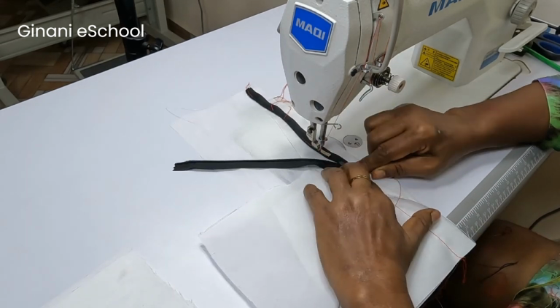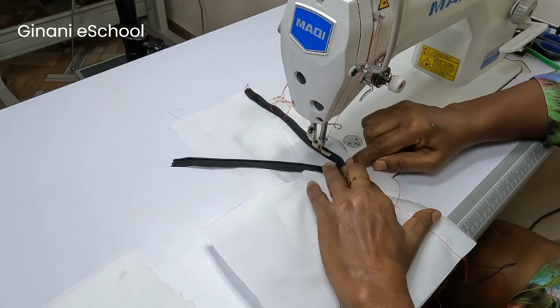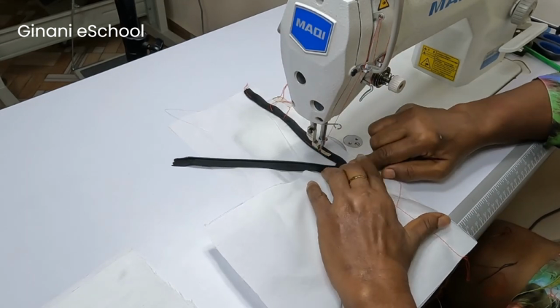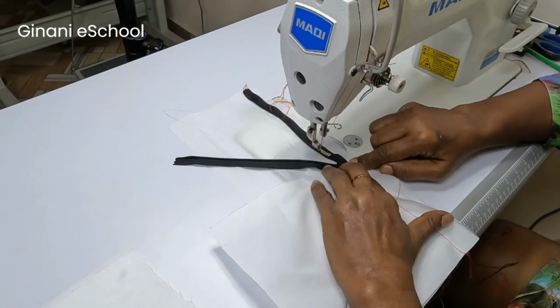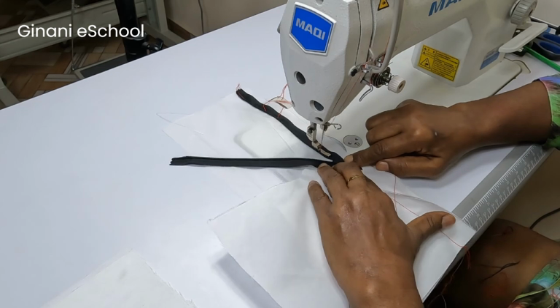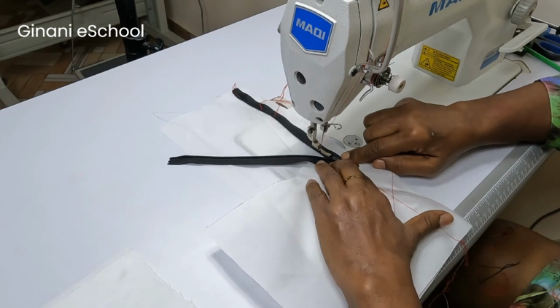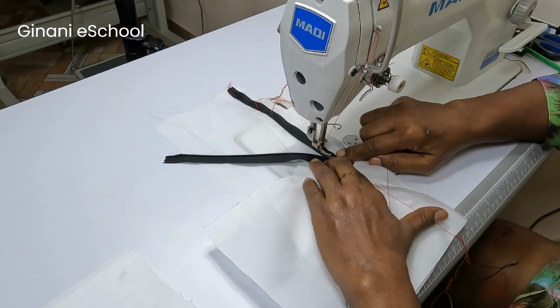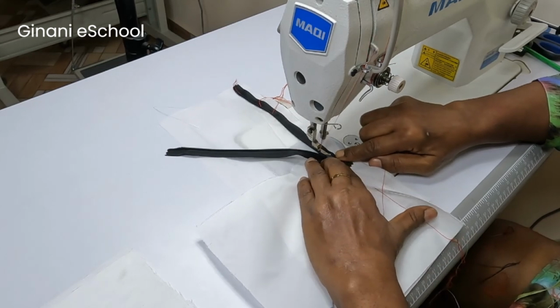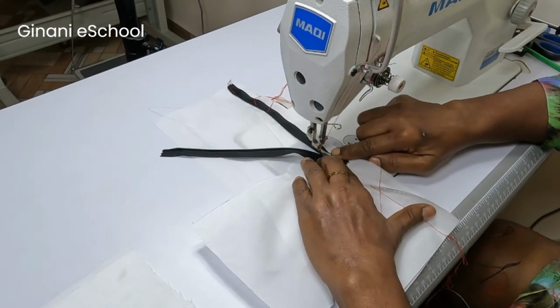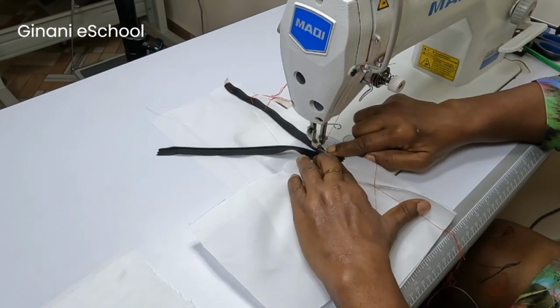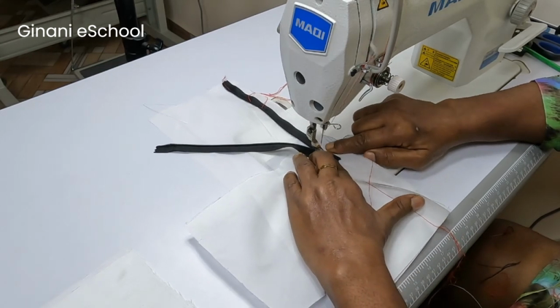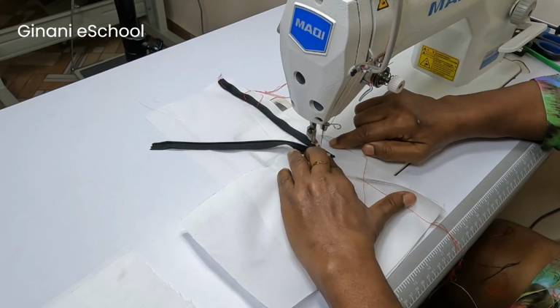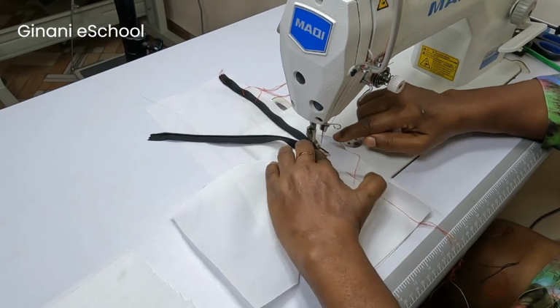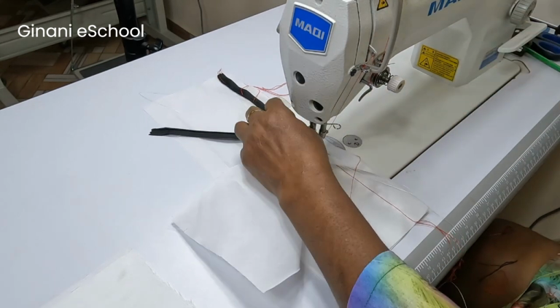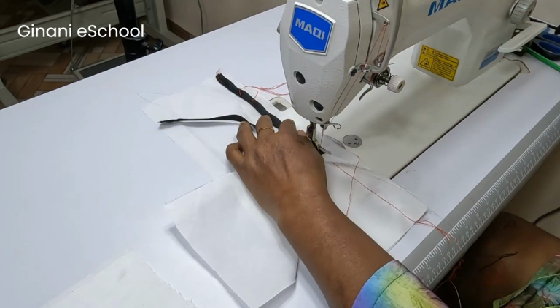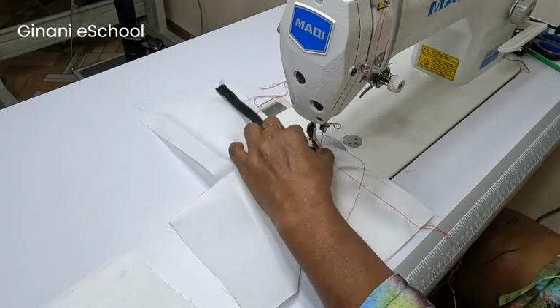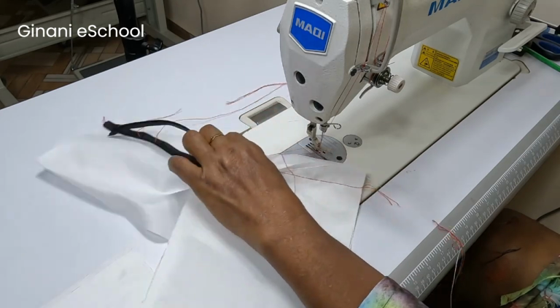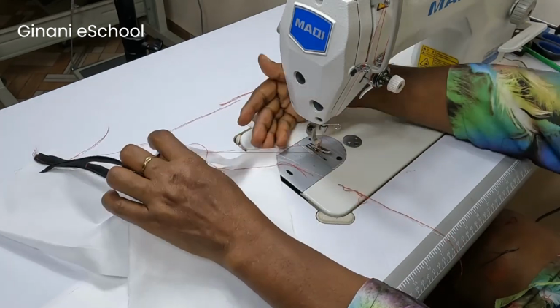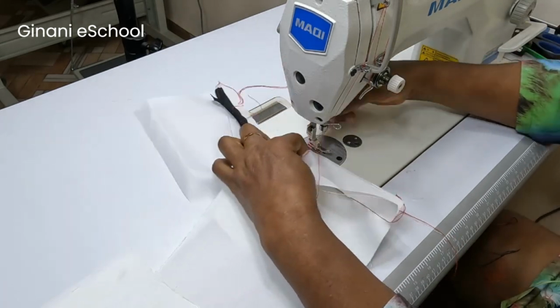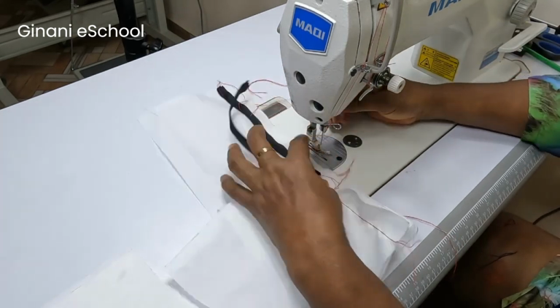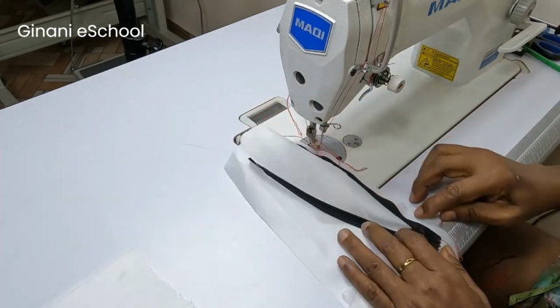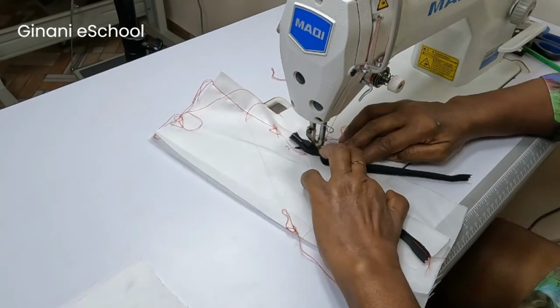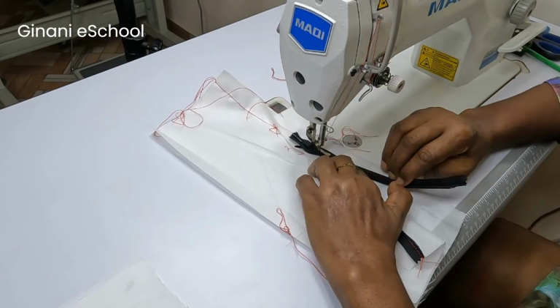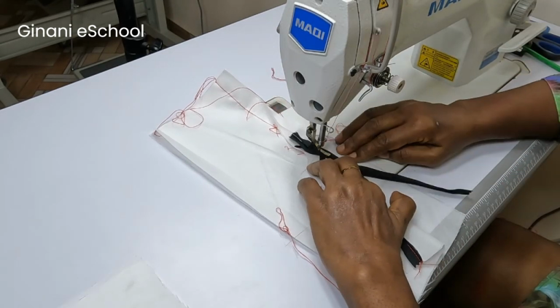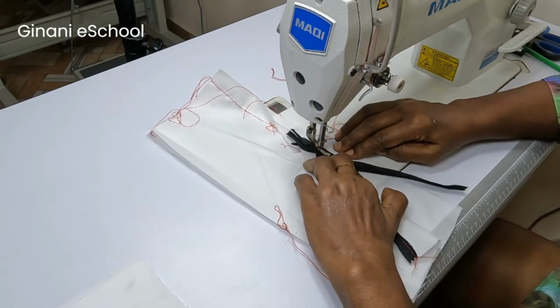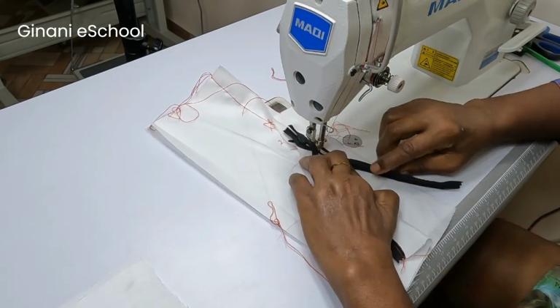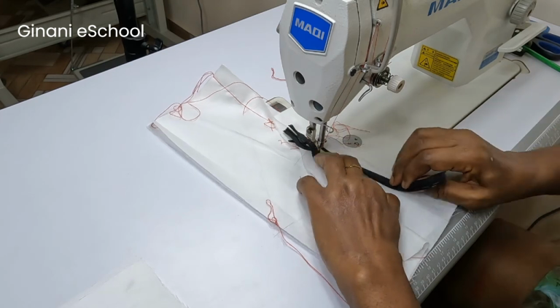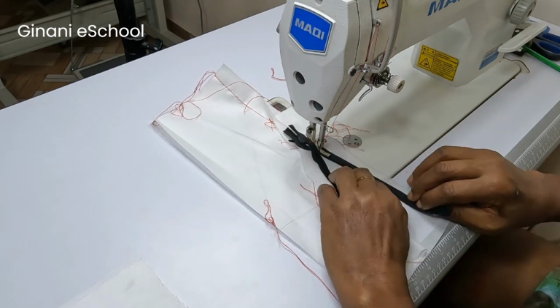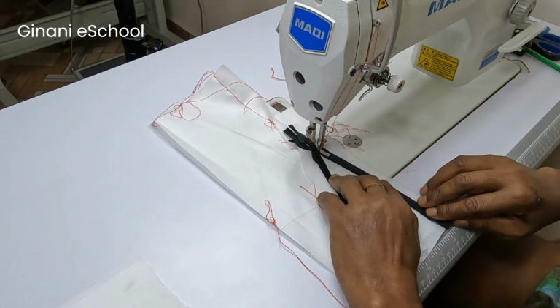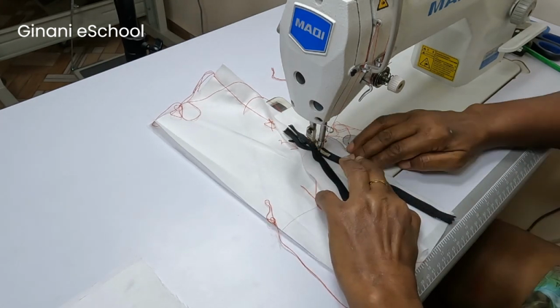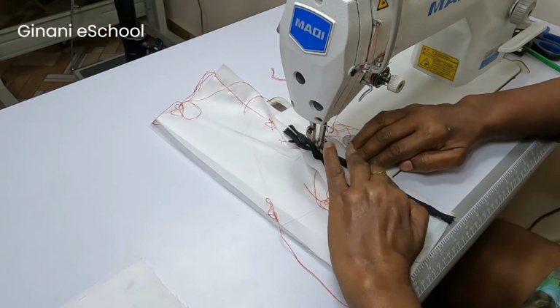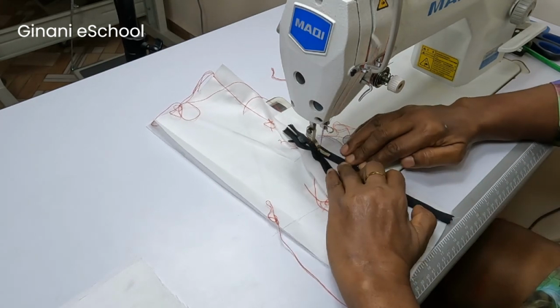Sew all the way down, that way you are sewing beyond the closed part of the zip — of the zipper line, I mean. Let's go to the opposite side.